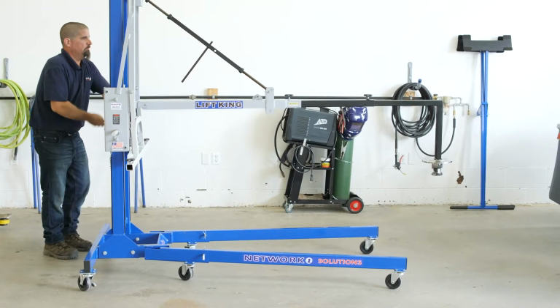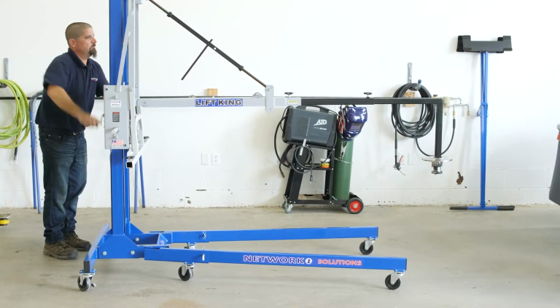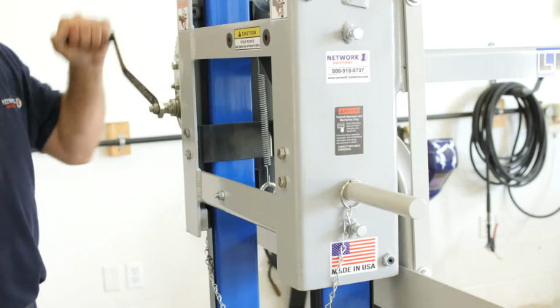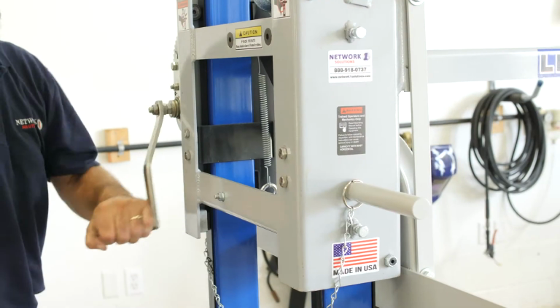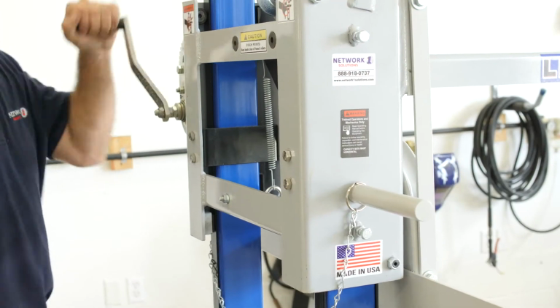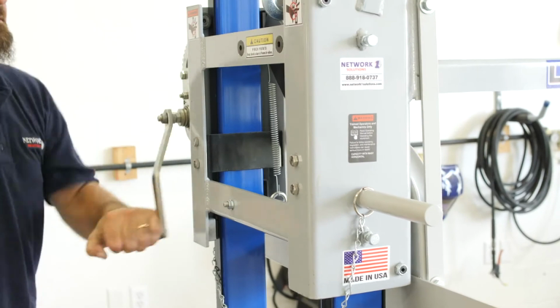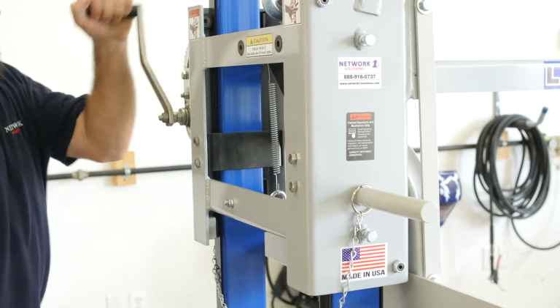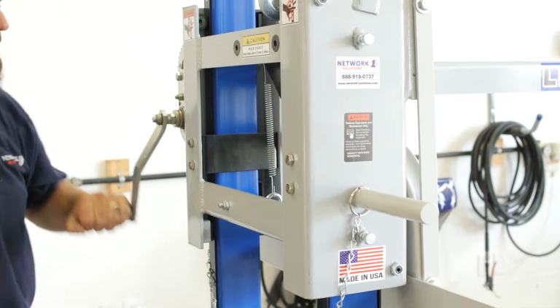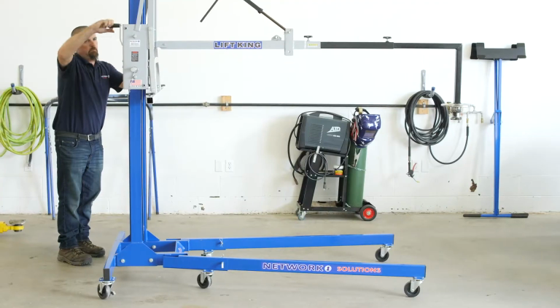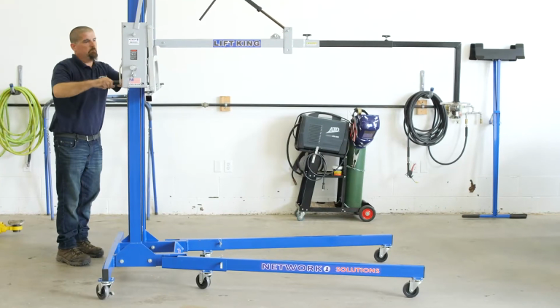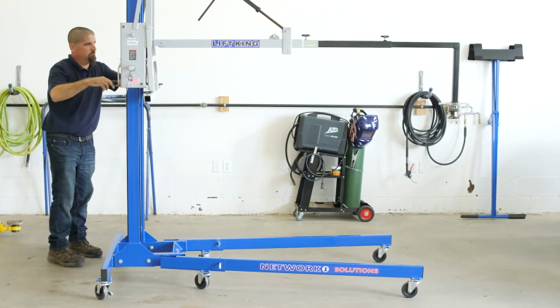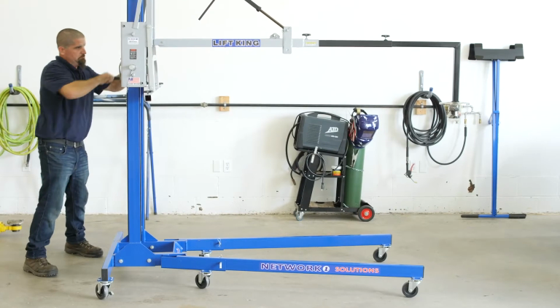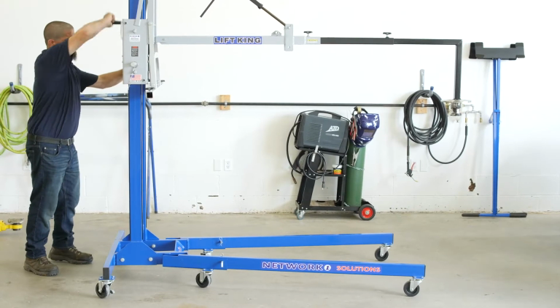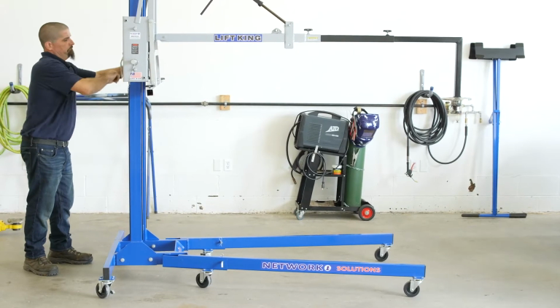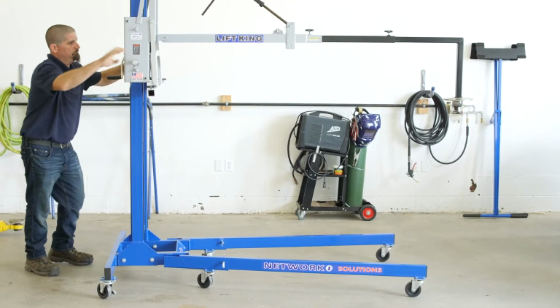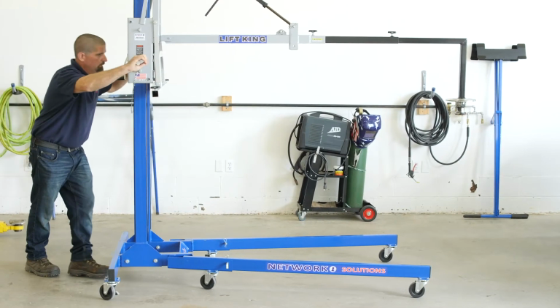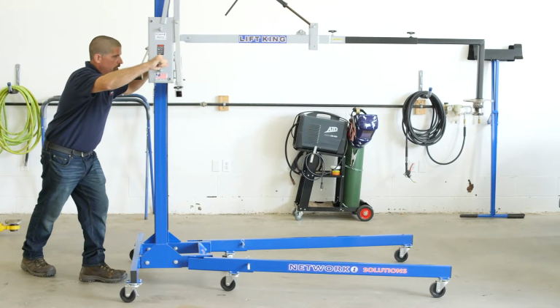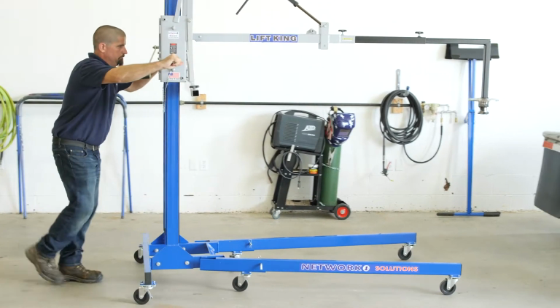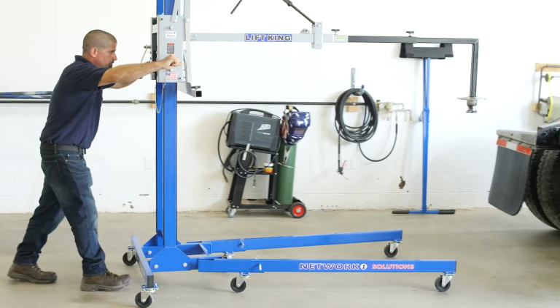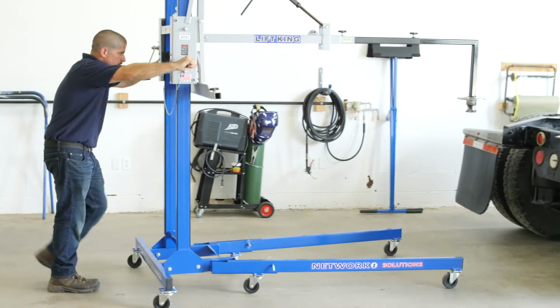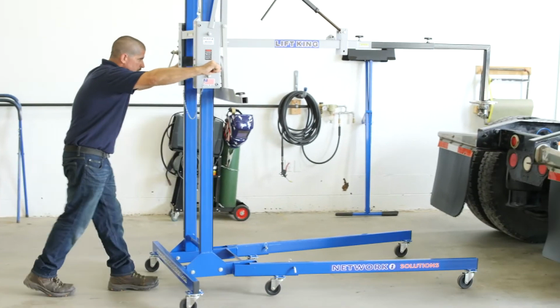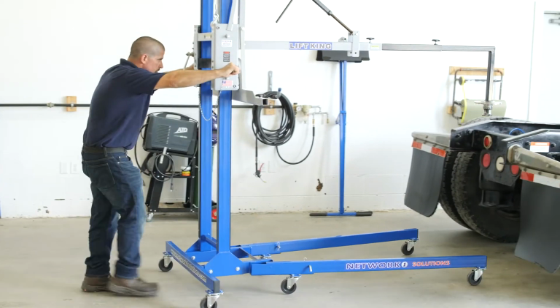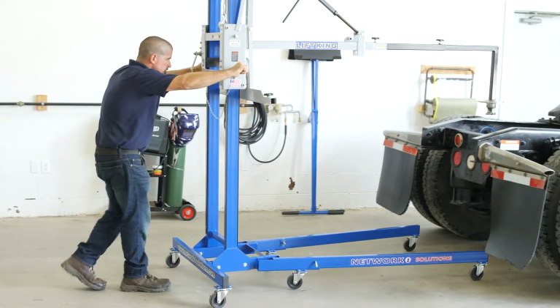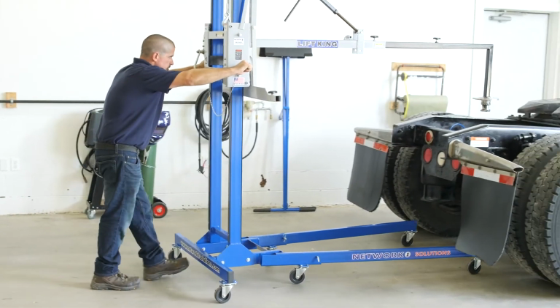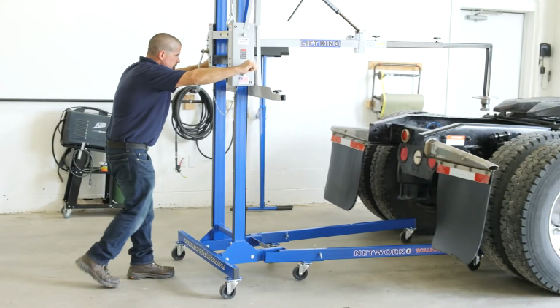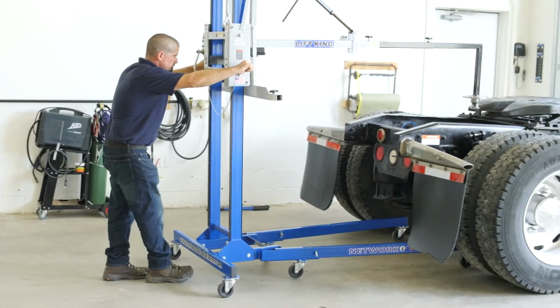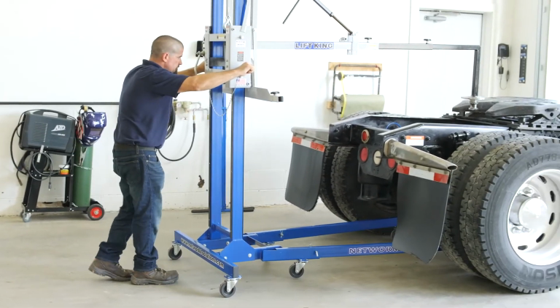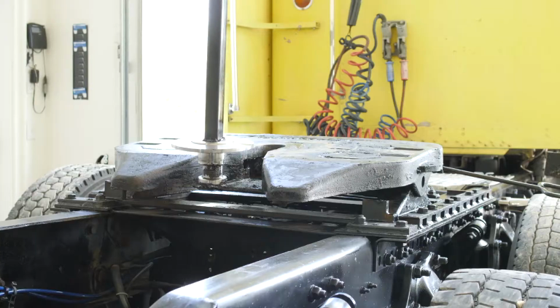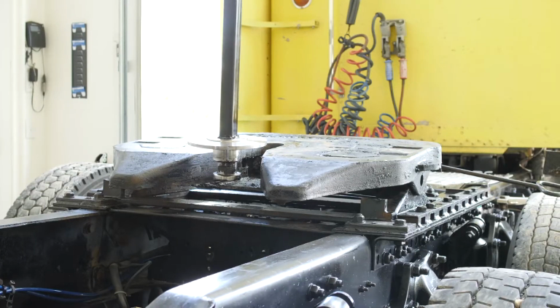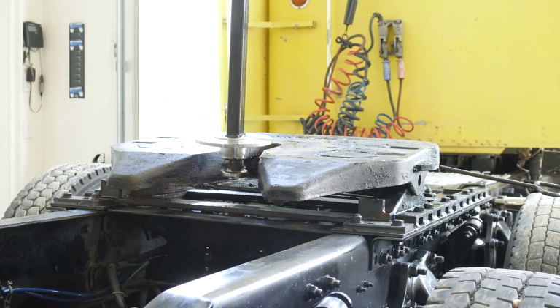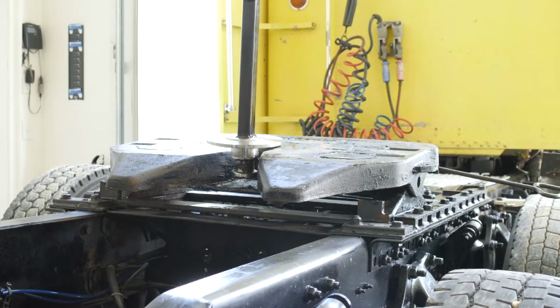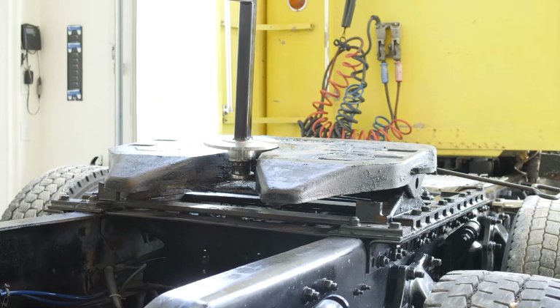He will now make the necessary adjustments needed by raising the lift to a good working position and adjusting the turnbuckle as needed. He will slowly roll the lift king as center as possible to the truck and then connect the fifth wheel.